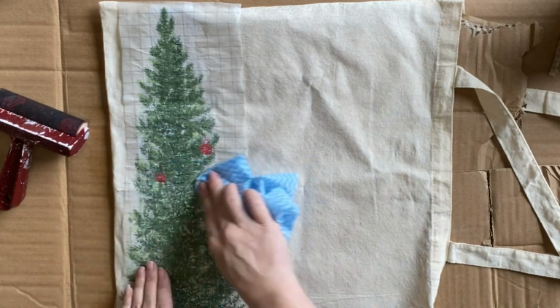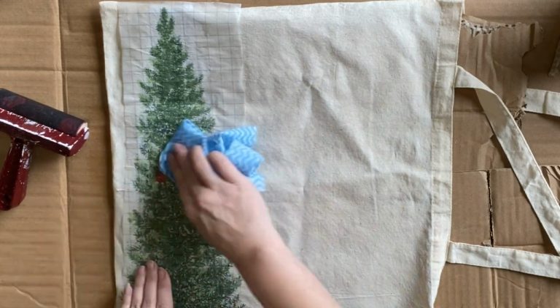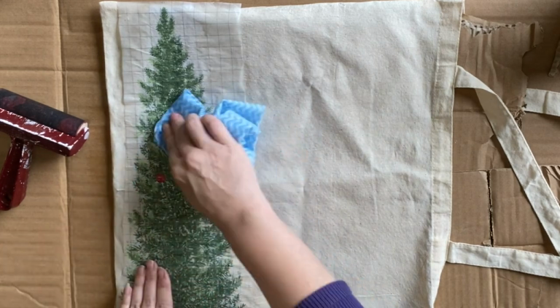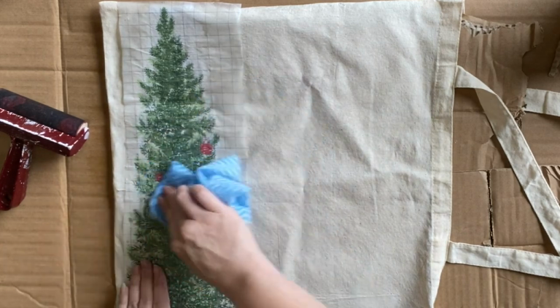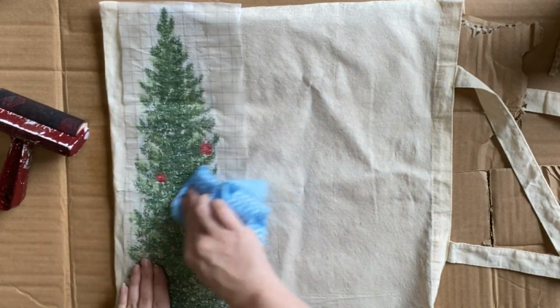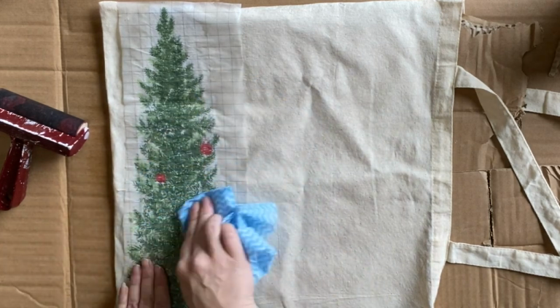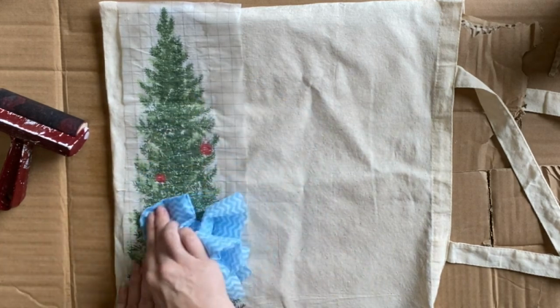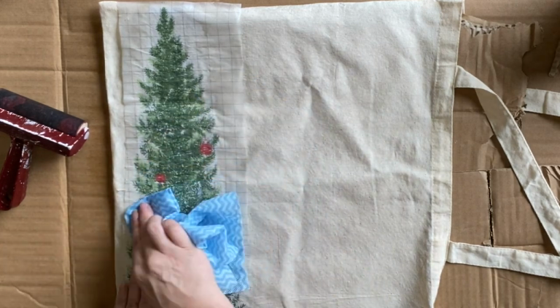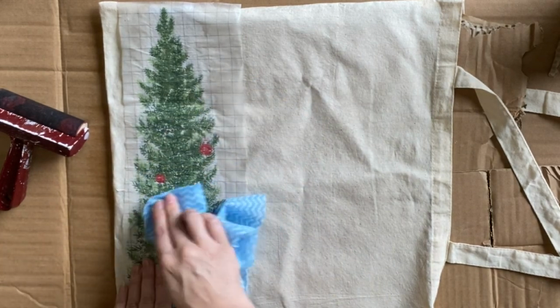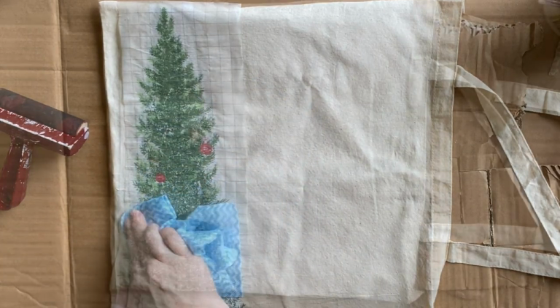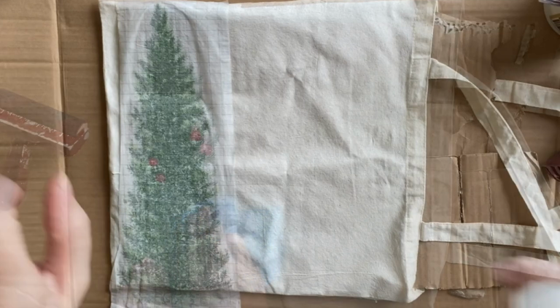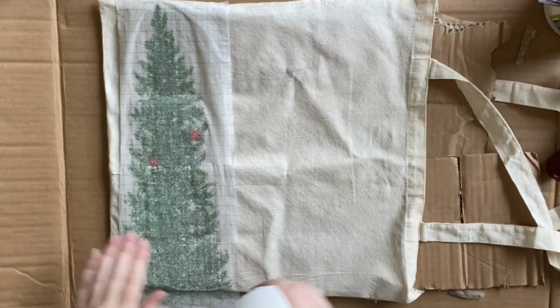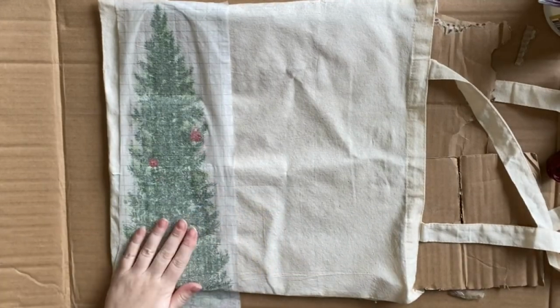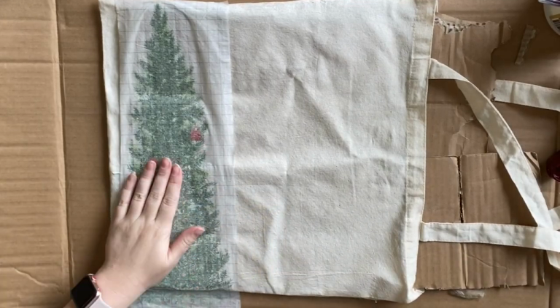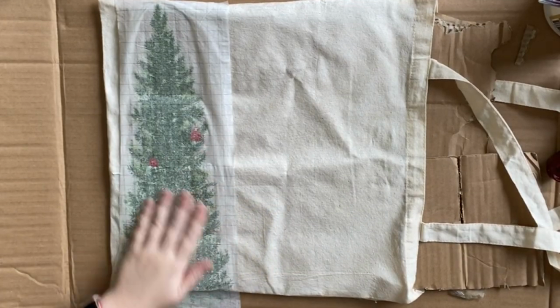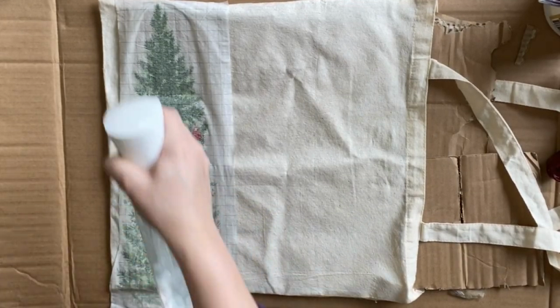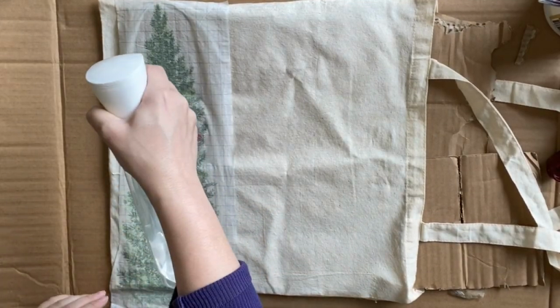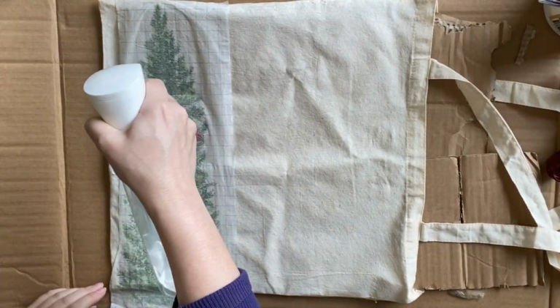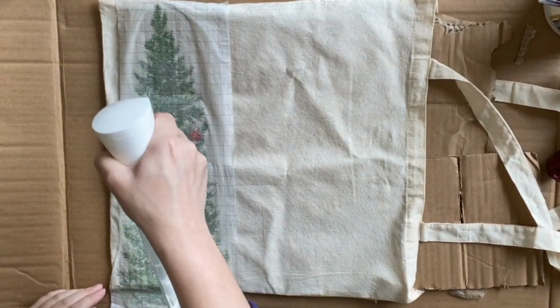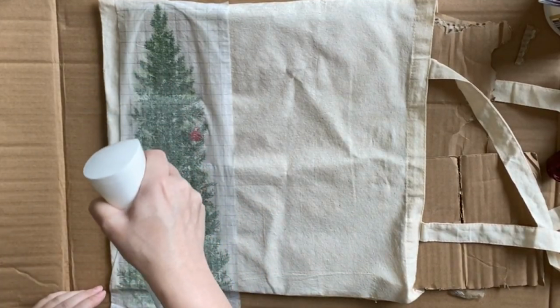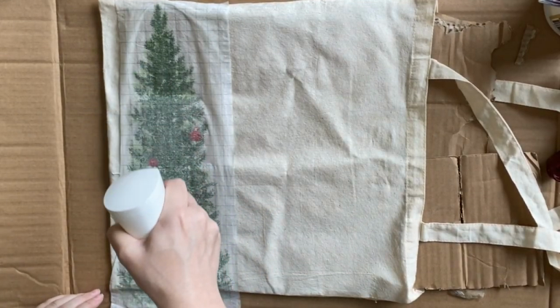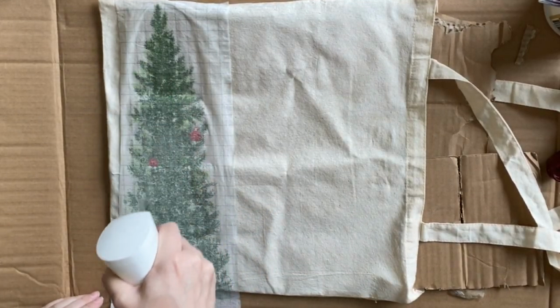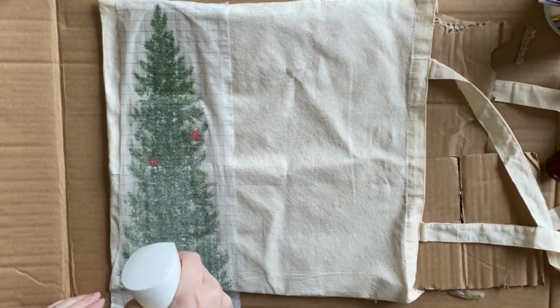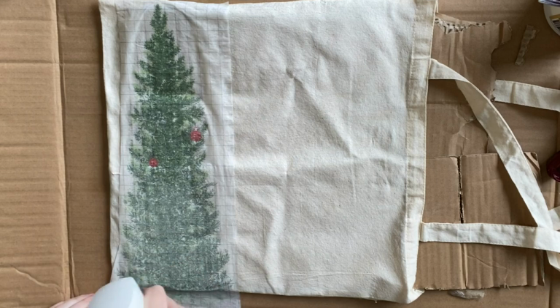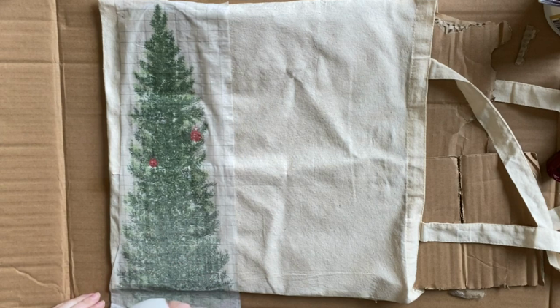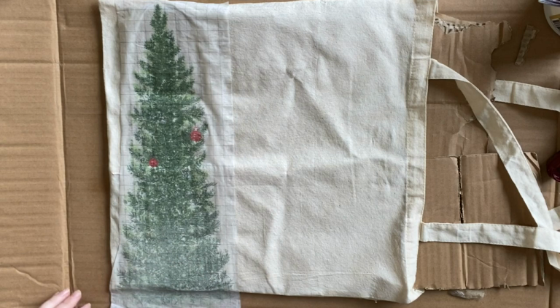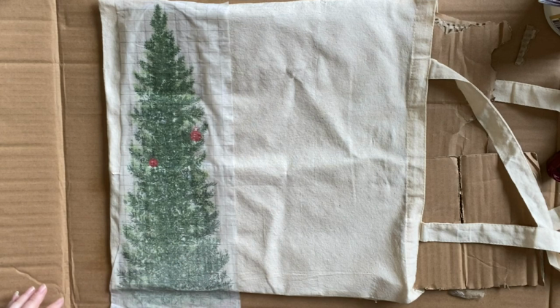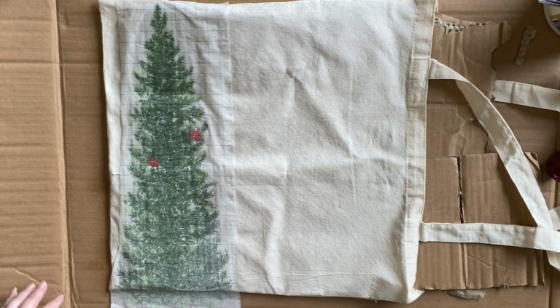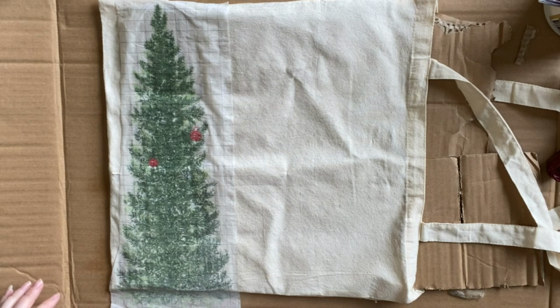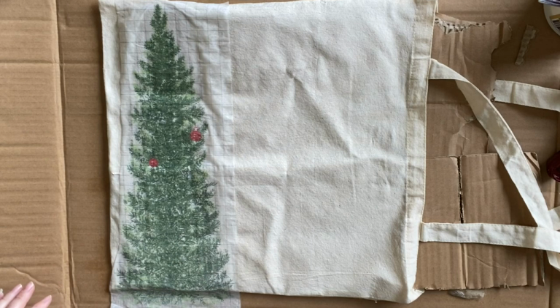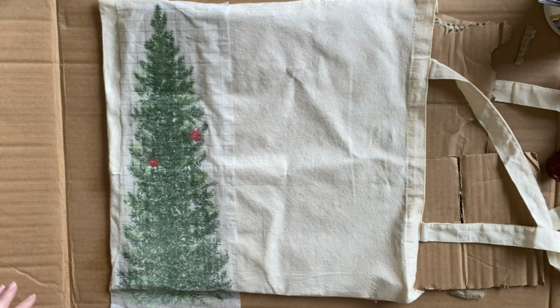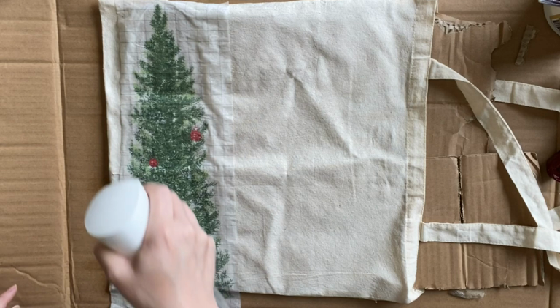I'll then let my inlay dry completely. When the inlay is dry, I will mist it well with water again and use a cloth to help get off any excess.